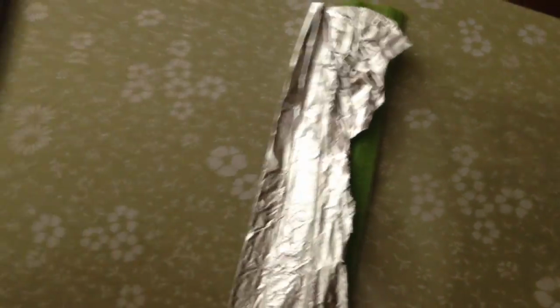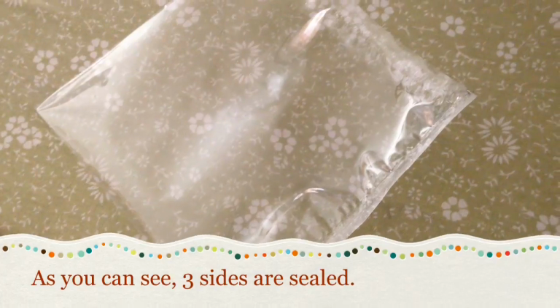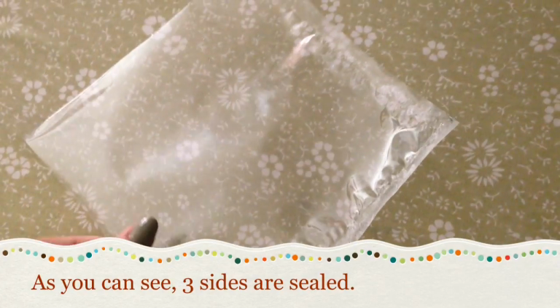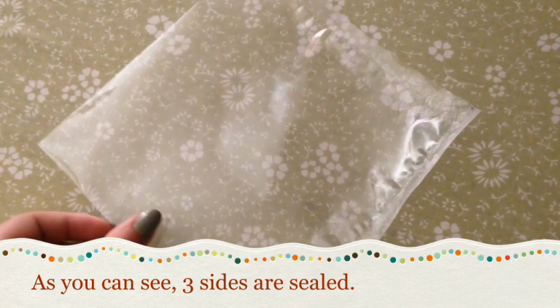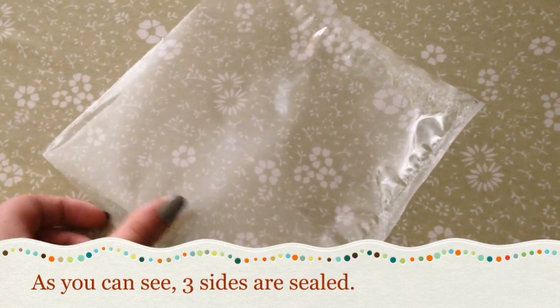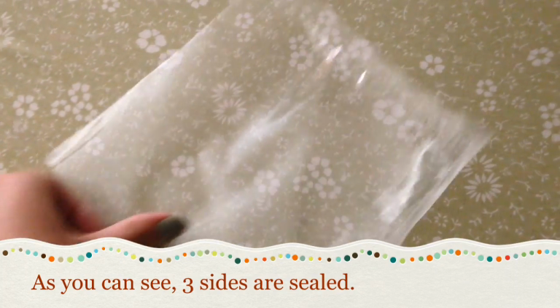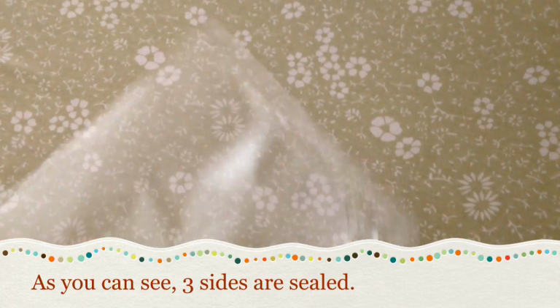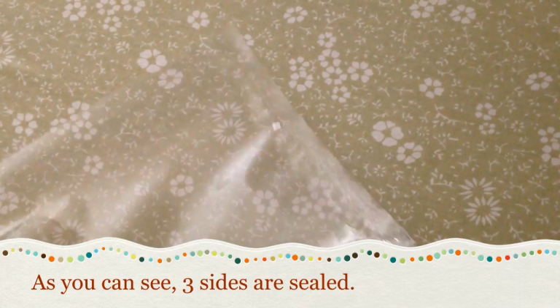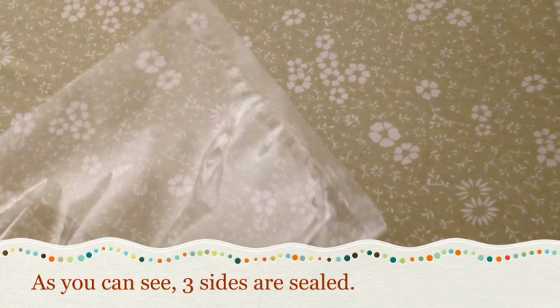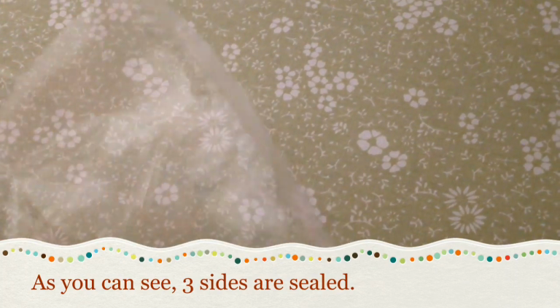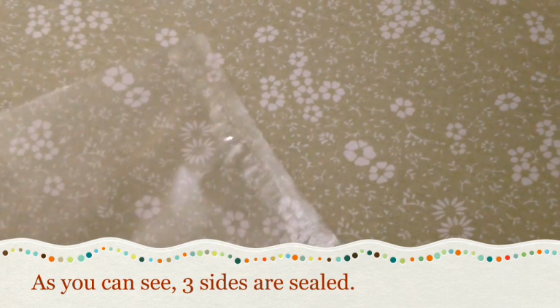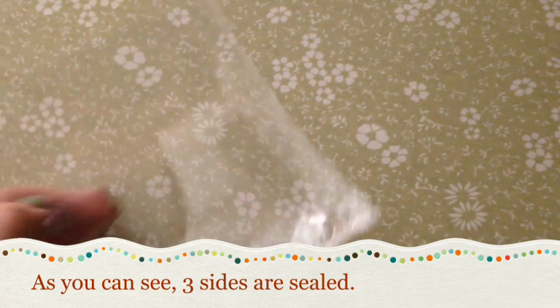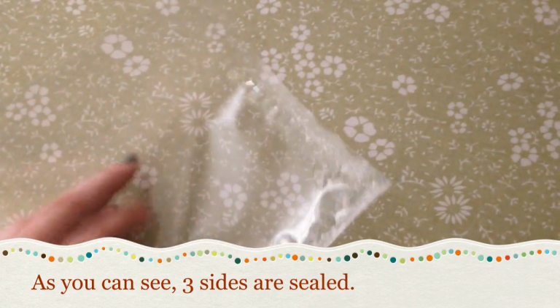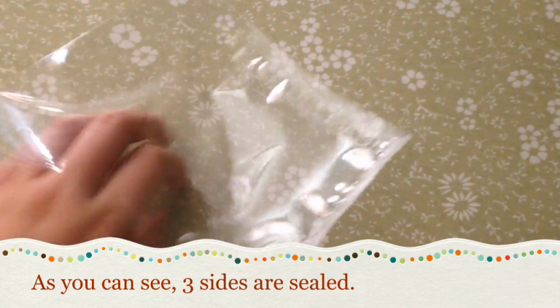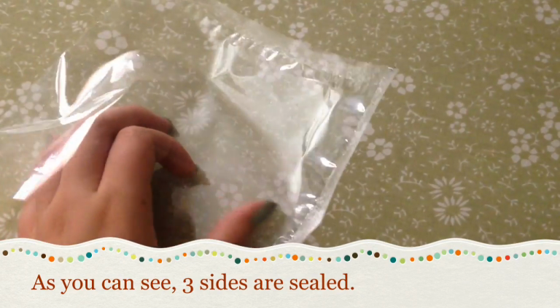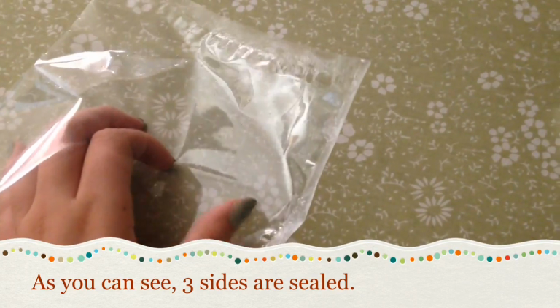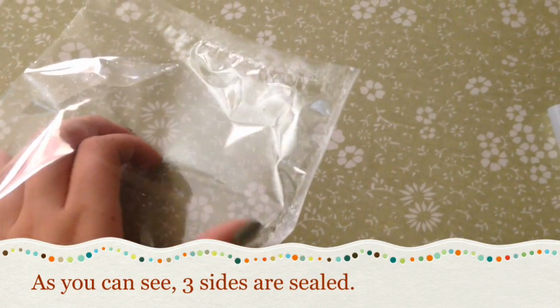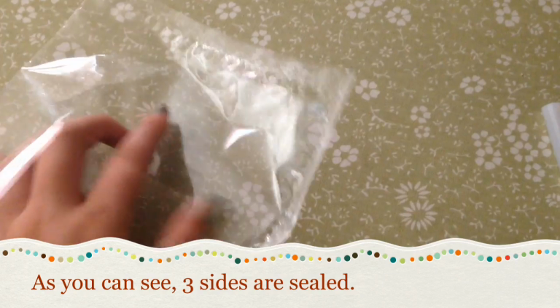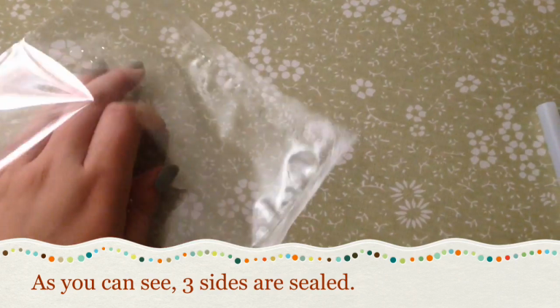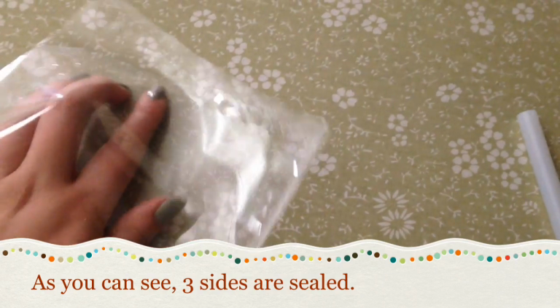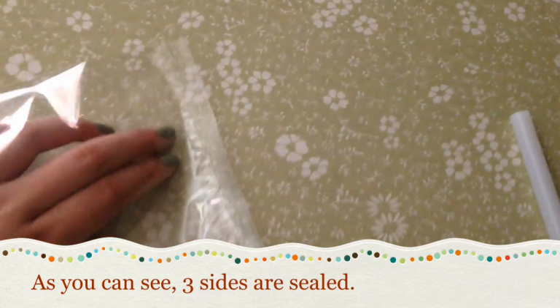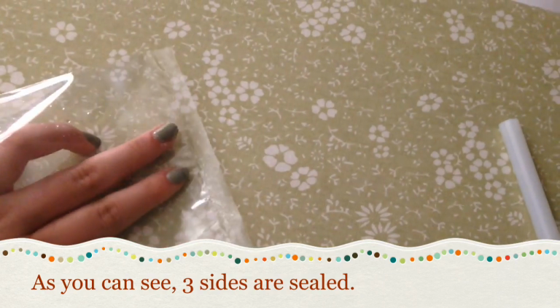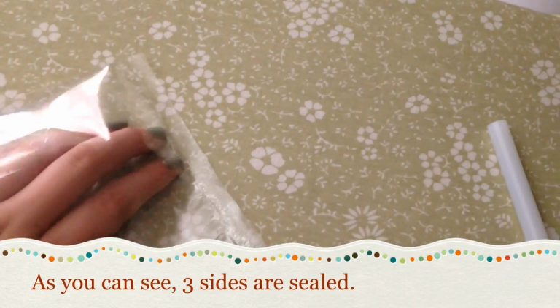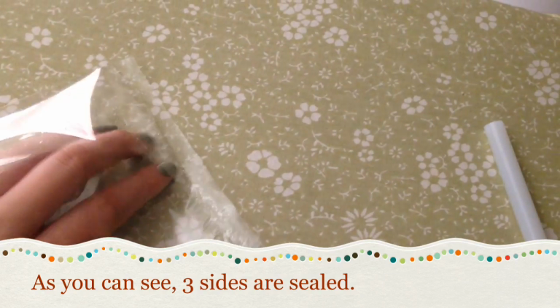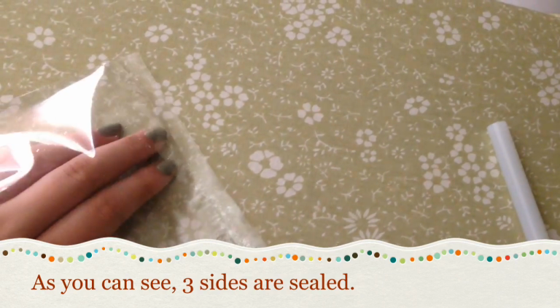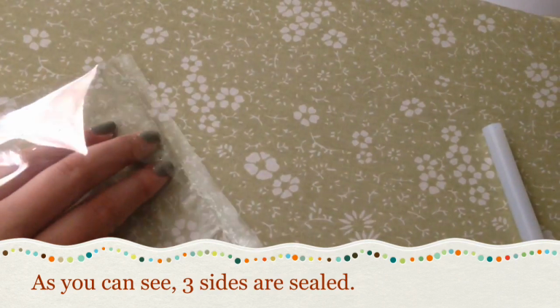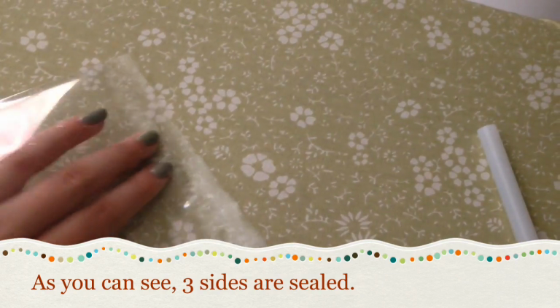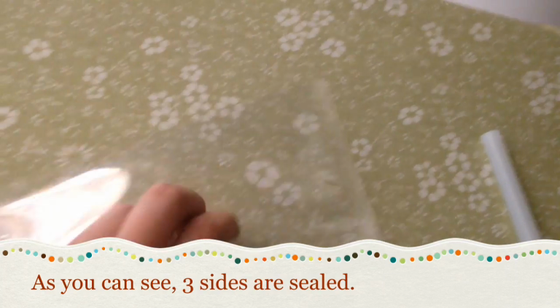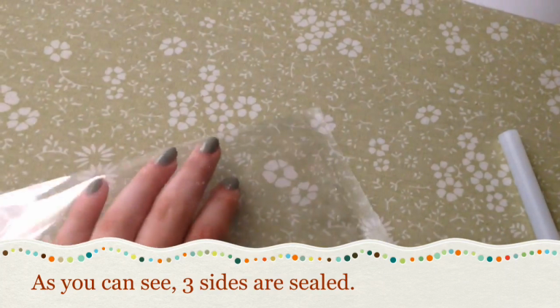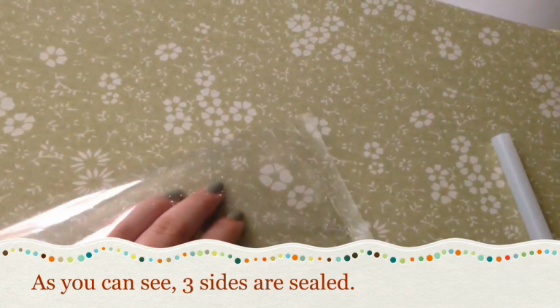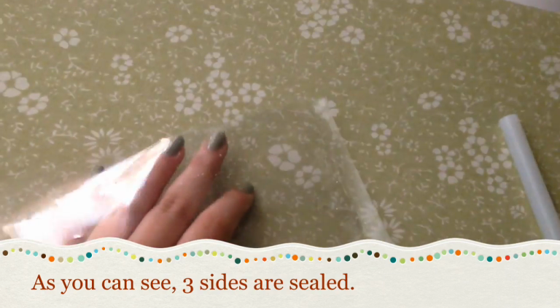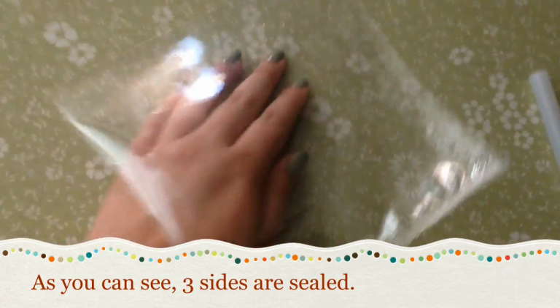Anything that produces heat works. I used aluminum foil for this process, but it's not very practical. You should lean towards using something like oven paper or parchment paper — it would be best because you can see through it.